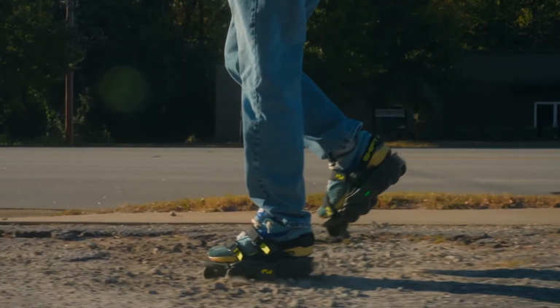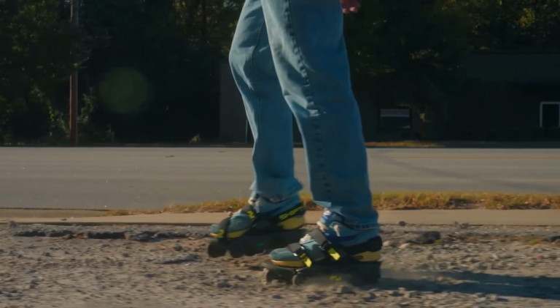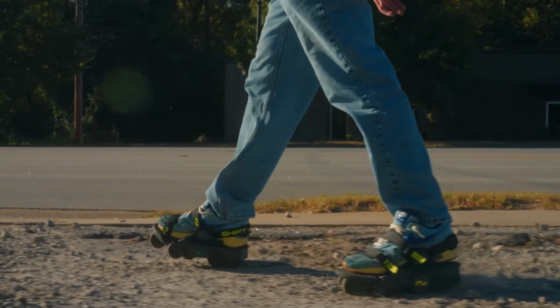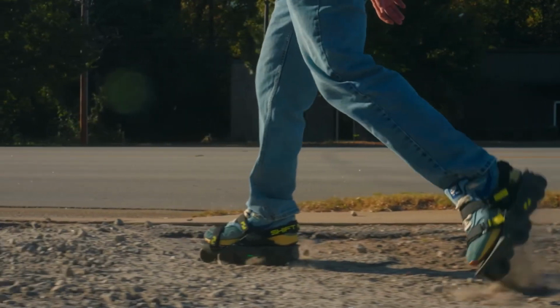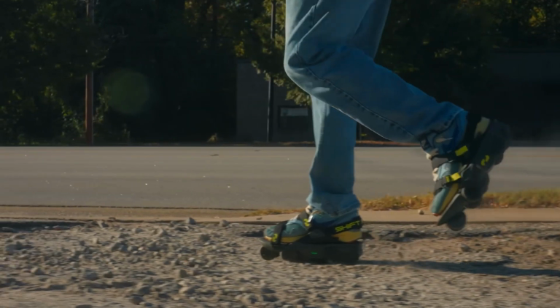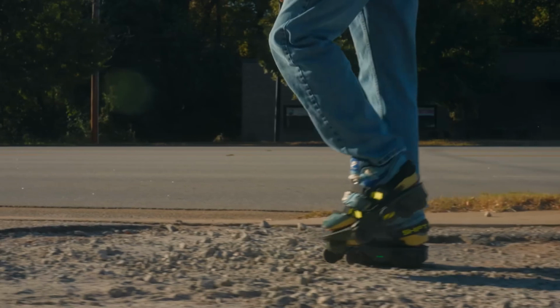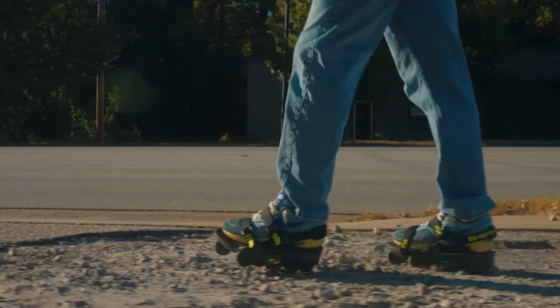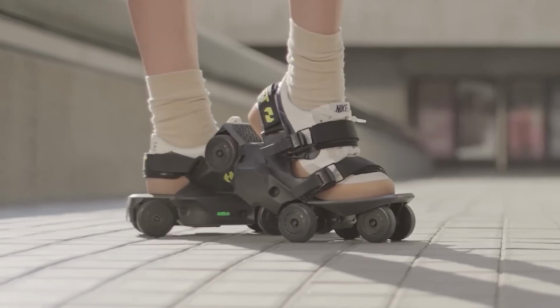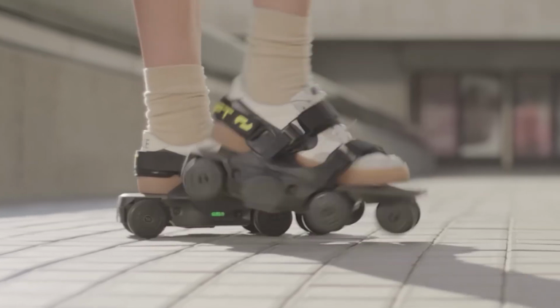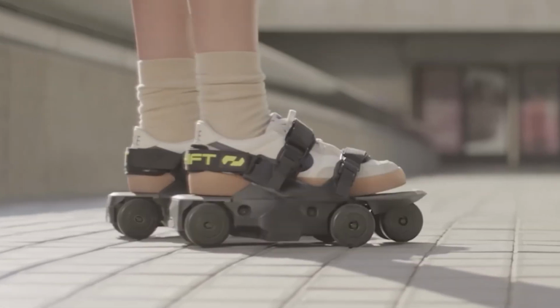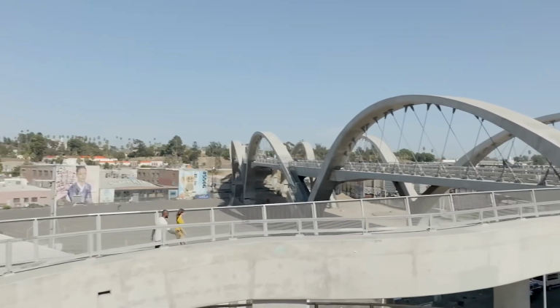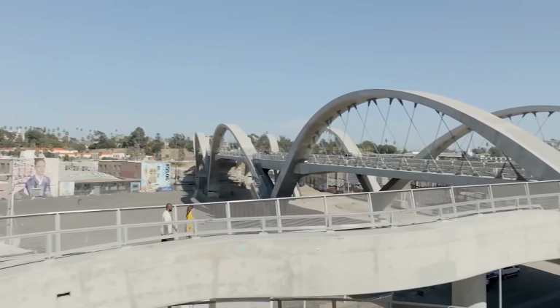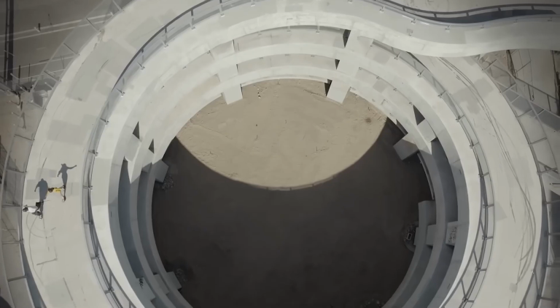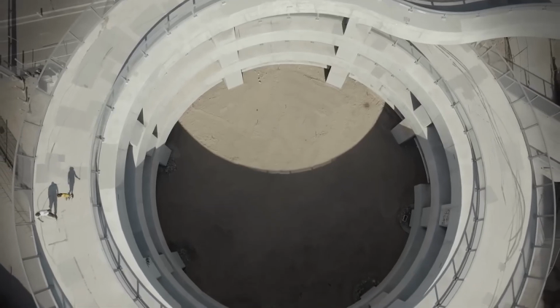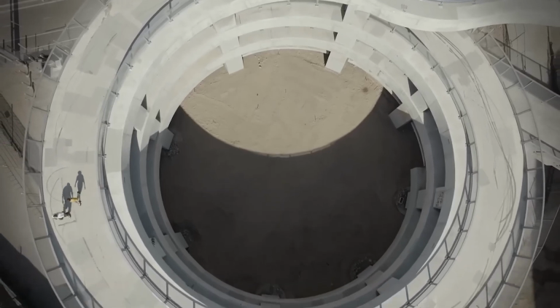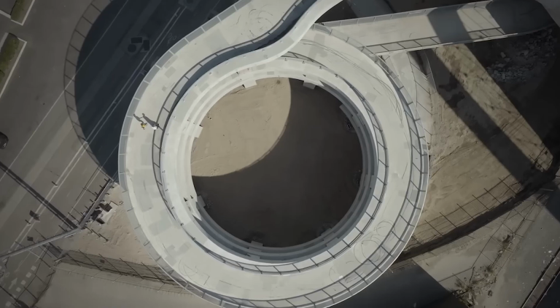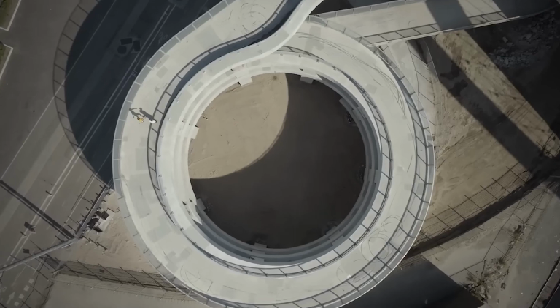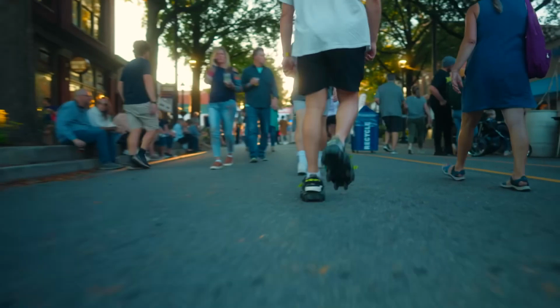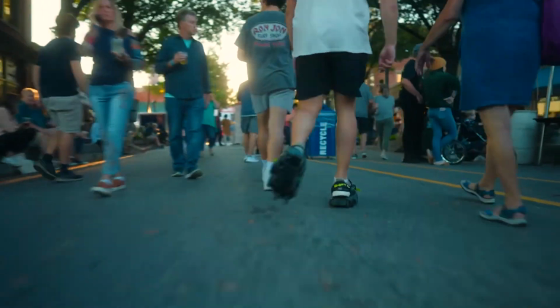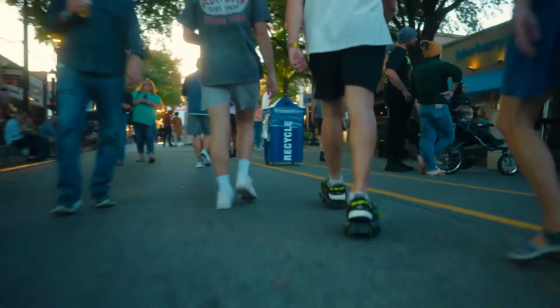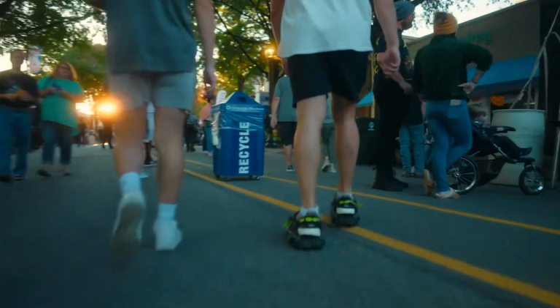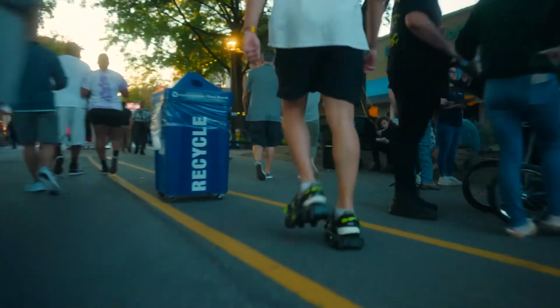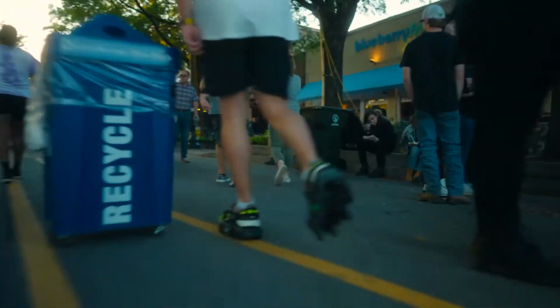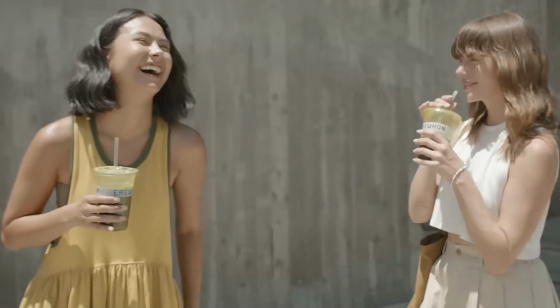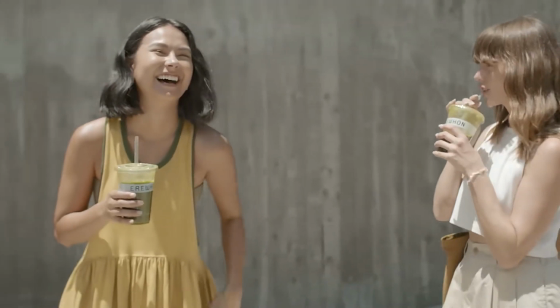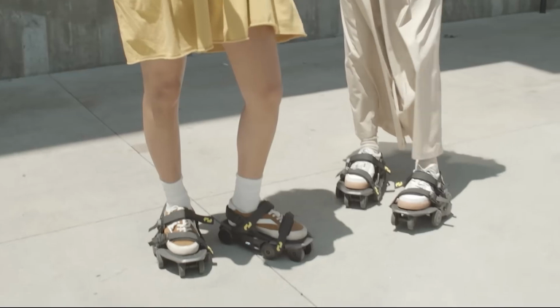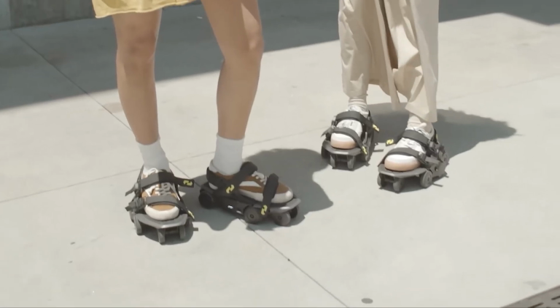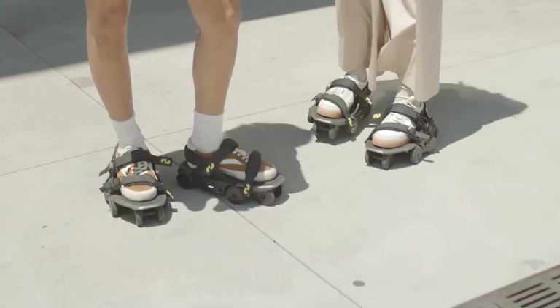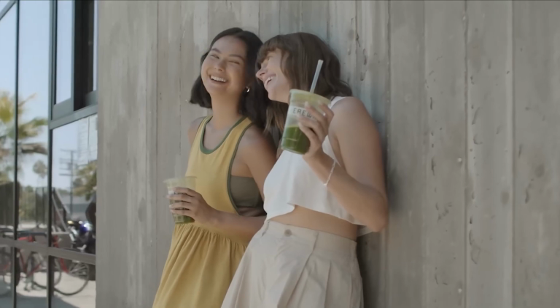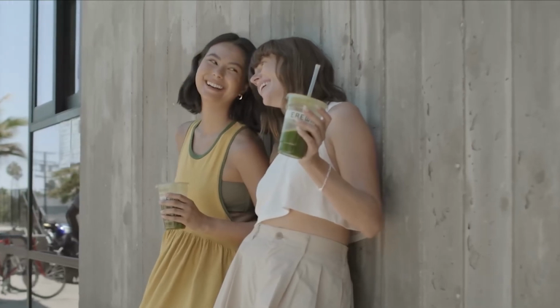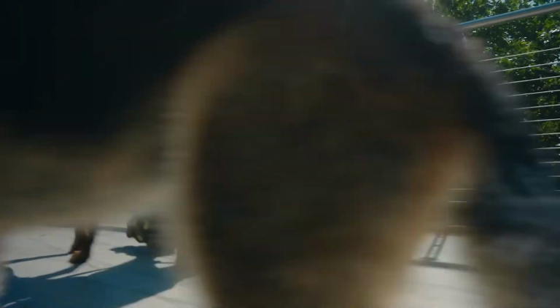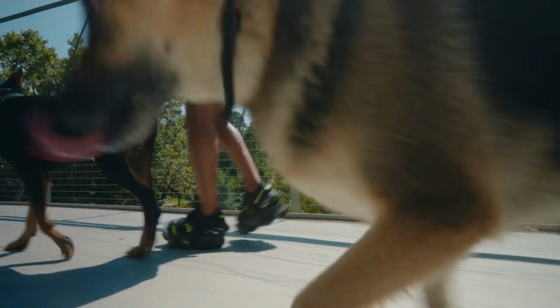Imagine weaving through a crowded city or gliding across a quiet park while everyone else is walking. These shoes are lighter, quieter, and come with a 50-decibel limit — so you're stealthy enough not to disturb the local bird watchers or yoga enthusiasts meditating by the lake.